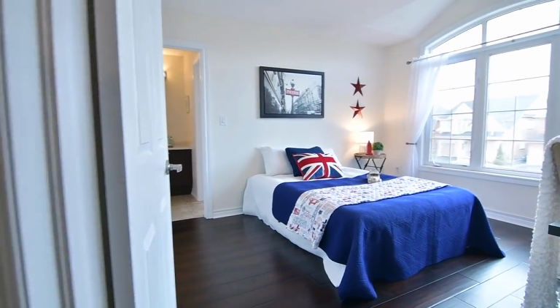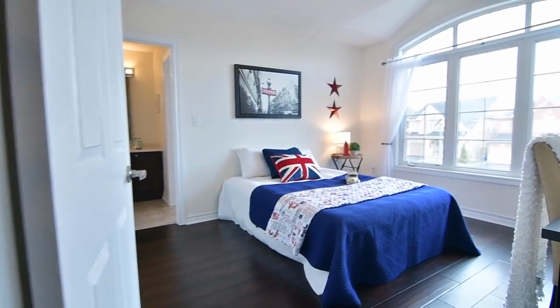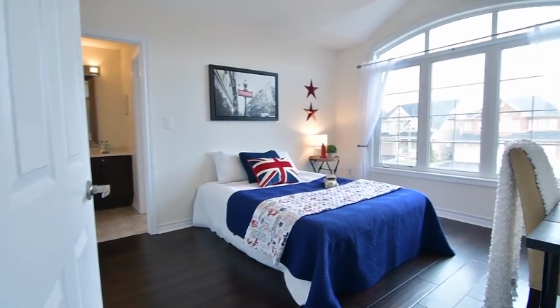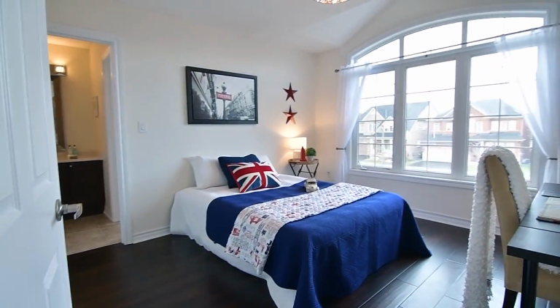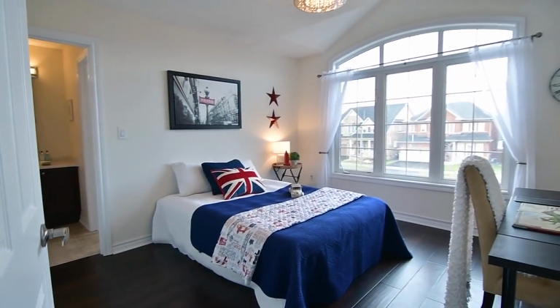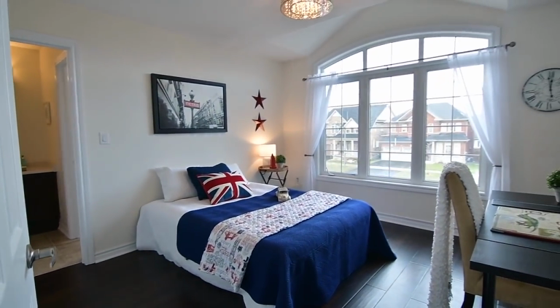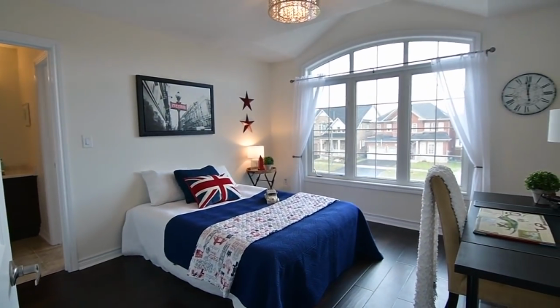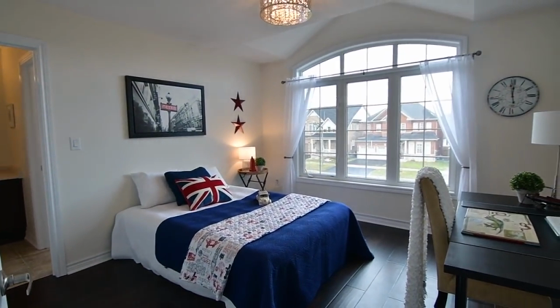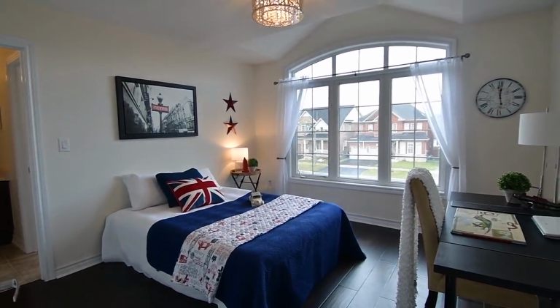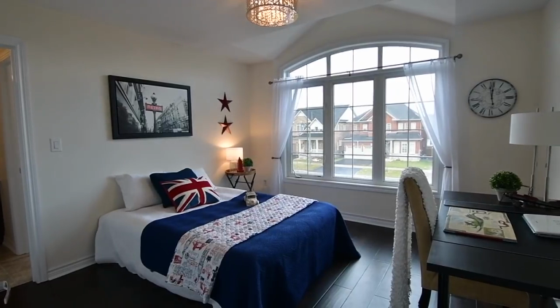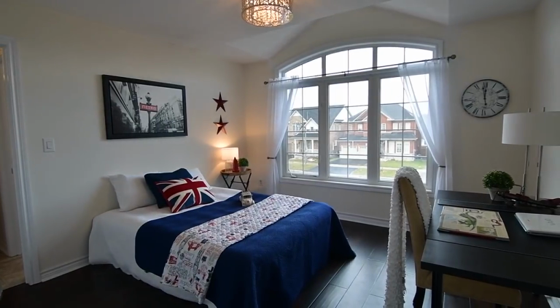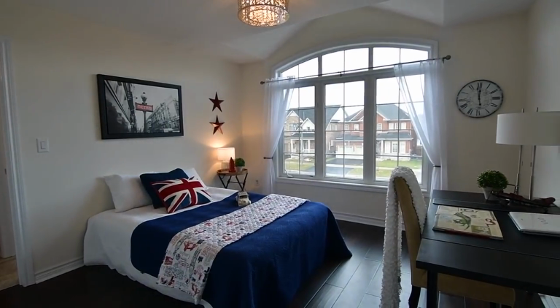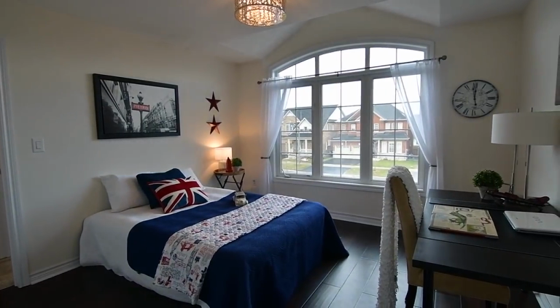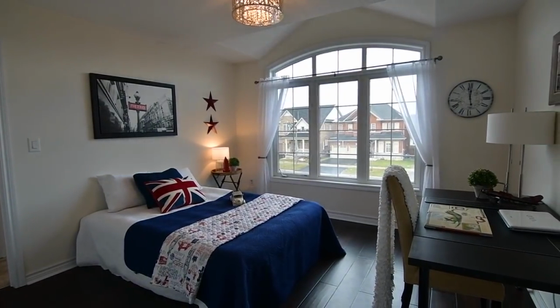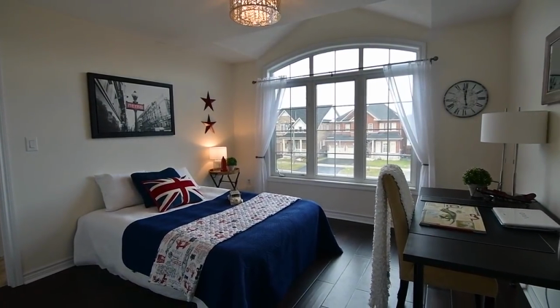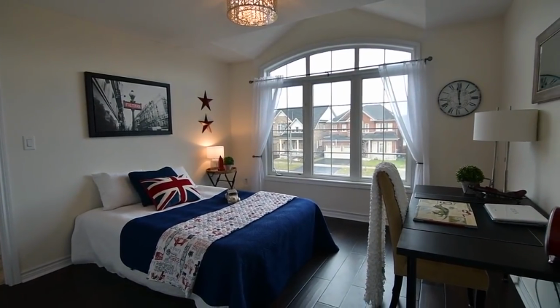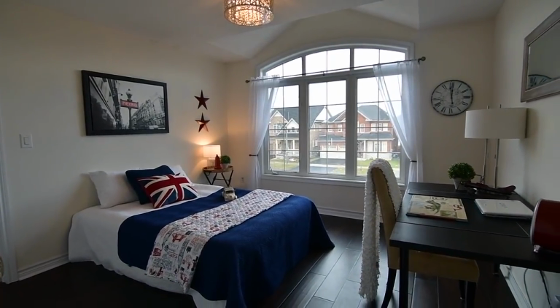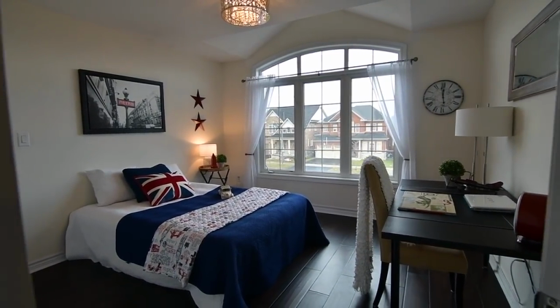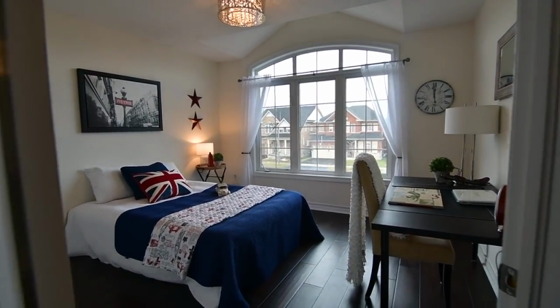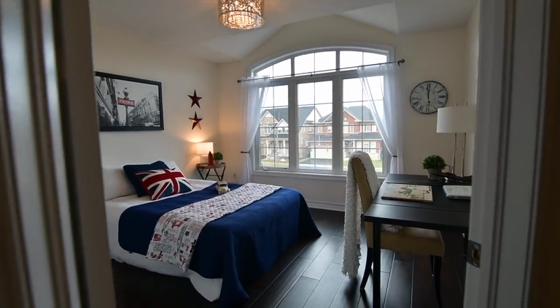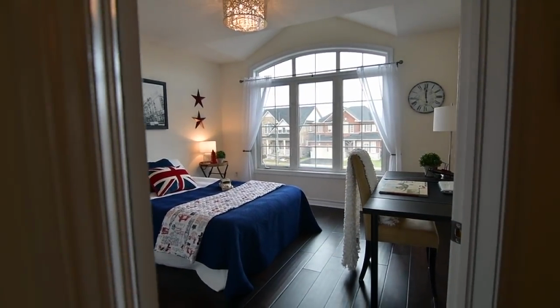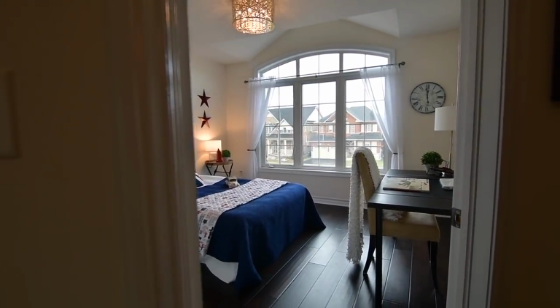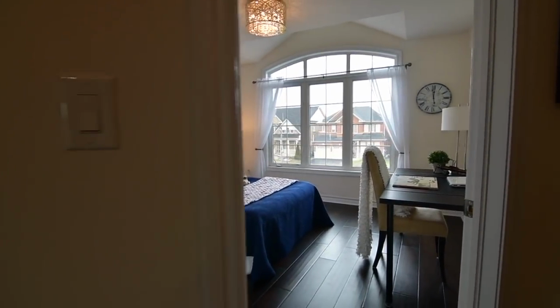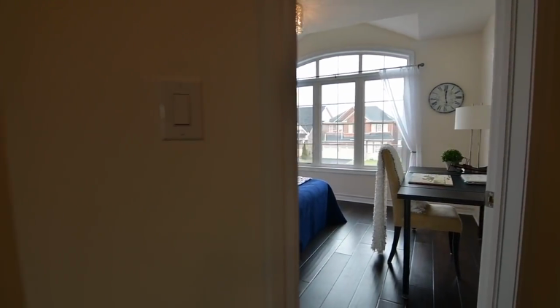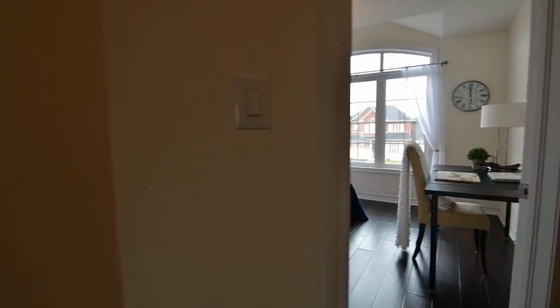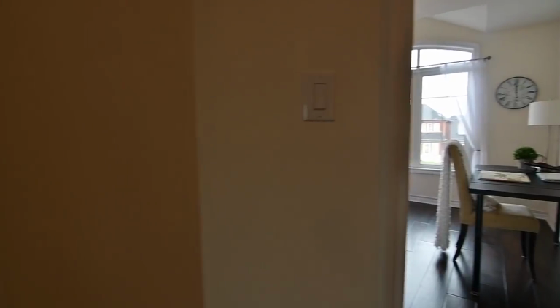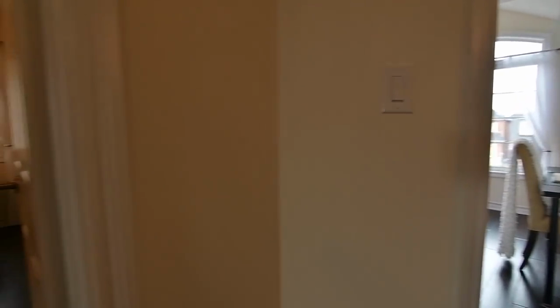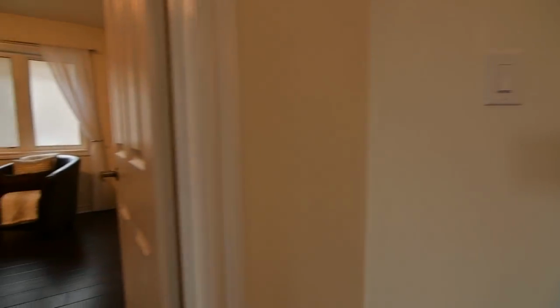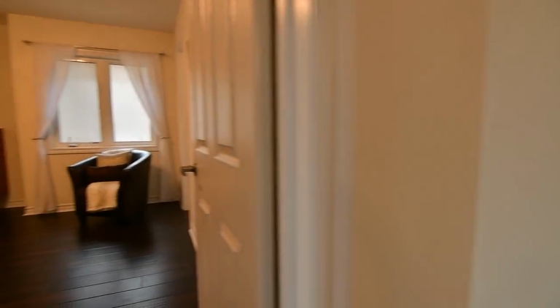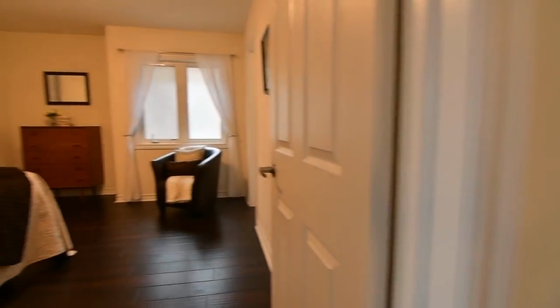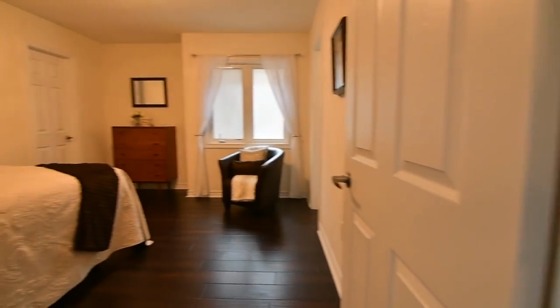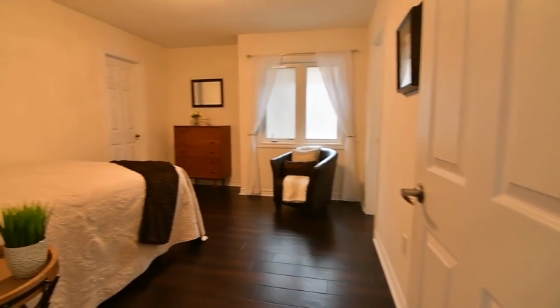The third bedroom has a vaulted ceiling above its oversized arched window and a huge double closet, while the adjacent second bedroom comes with a walk-in closet.